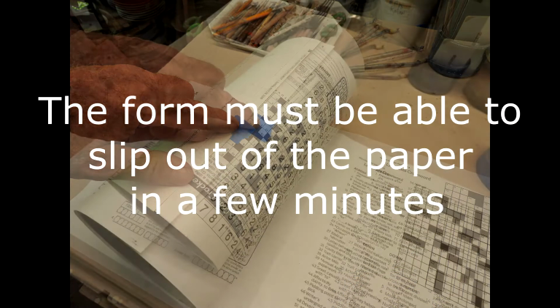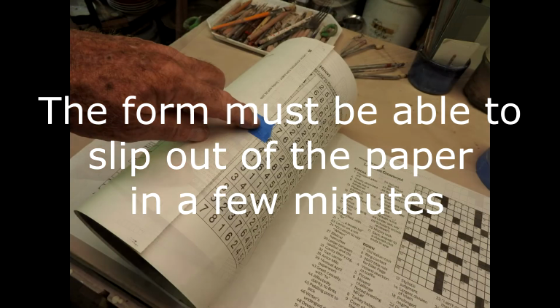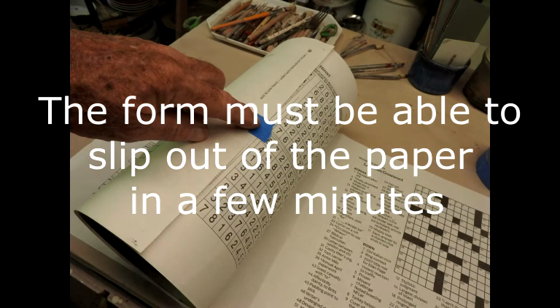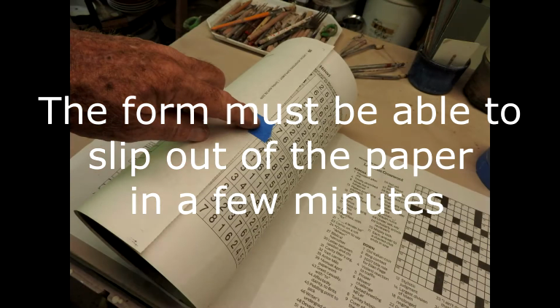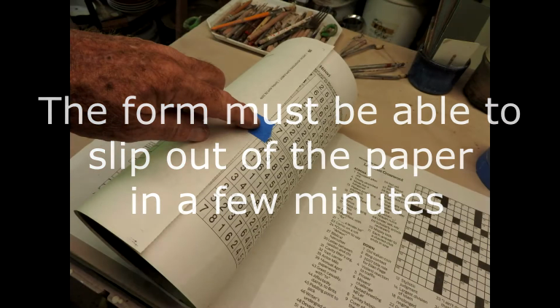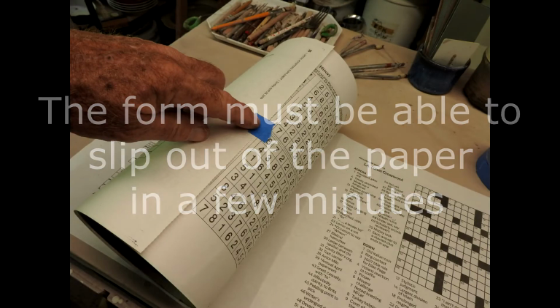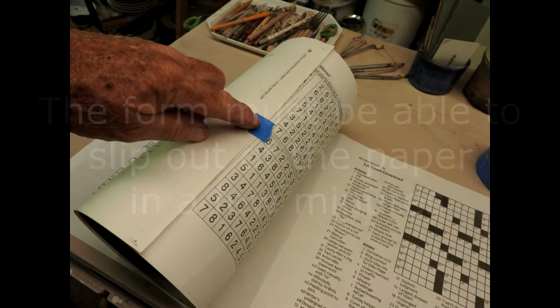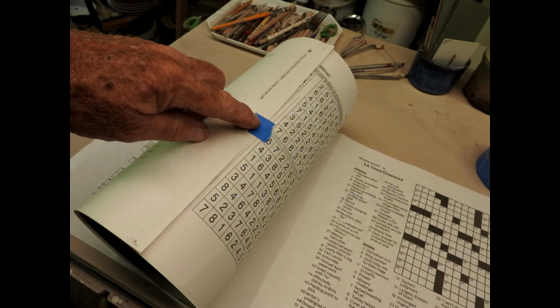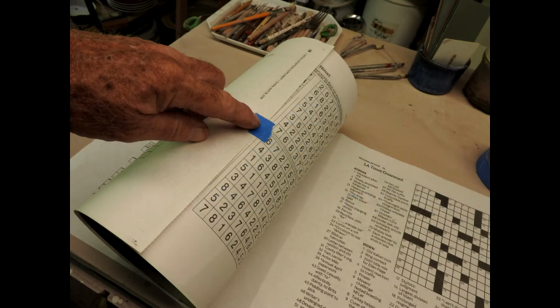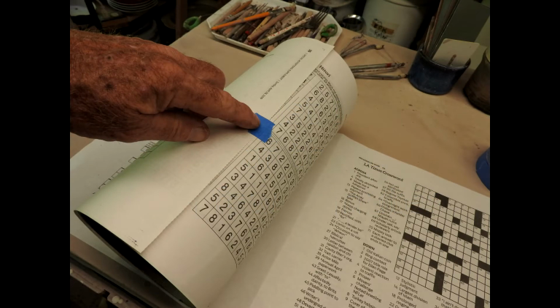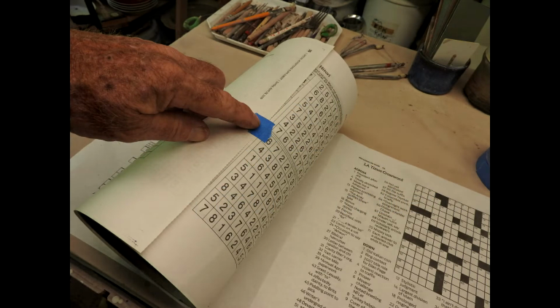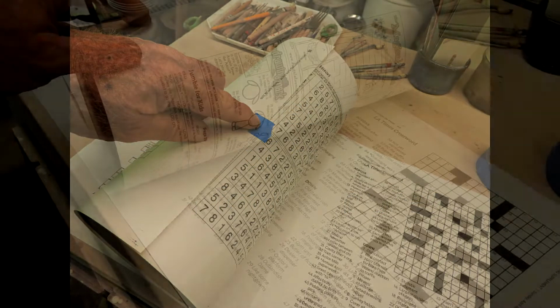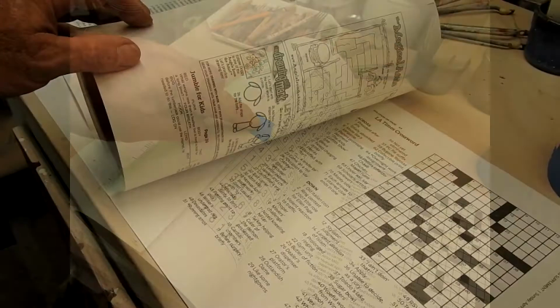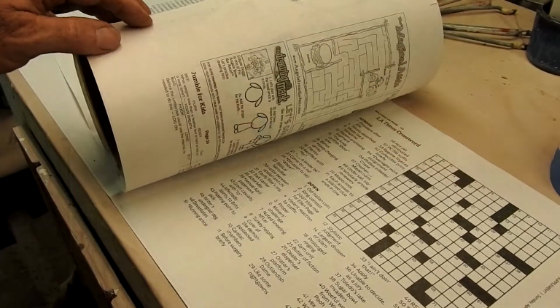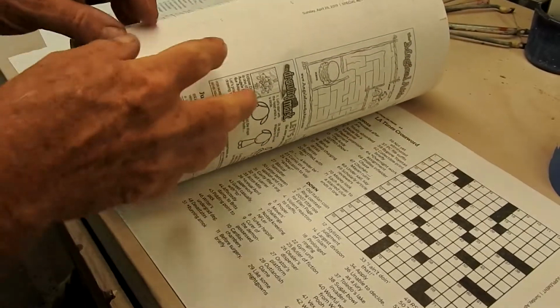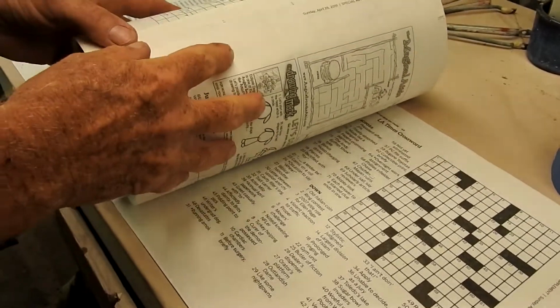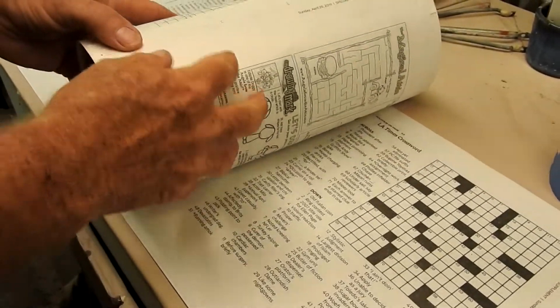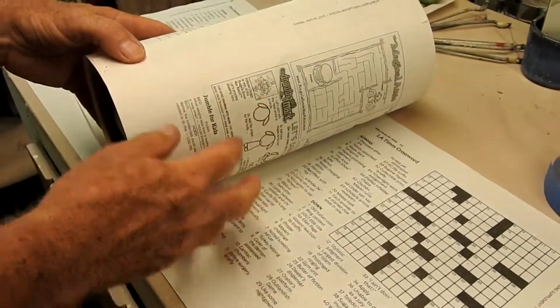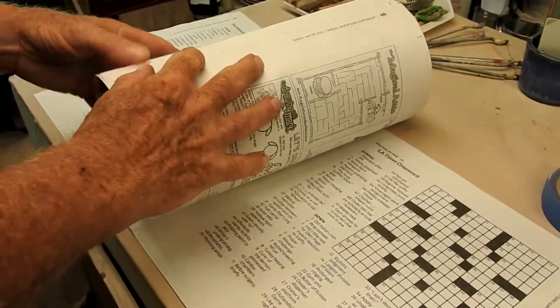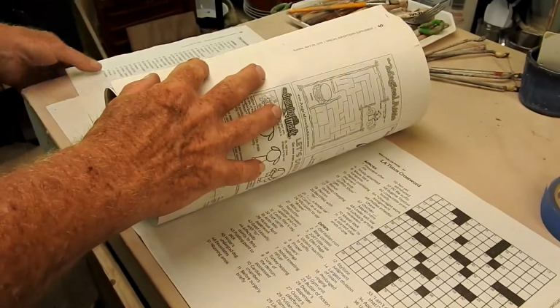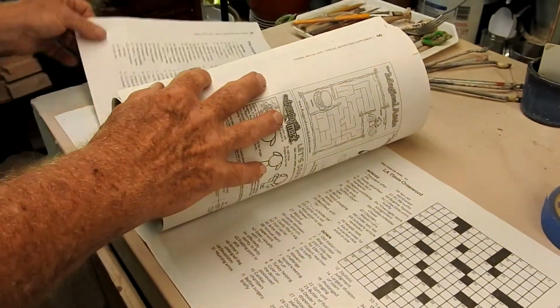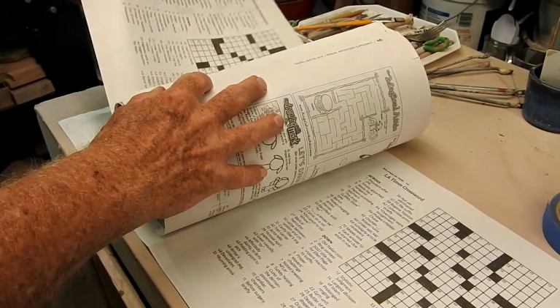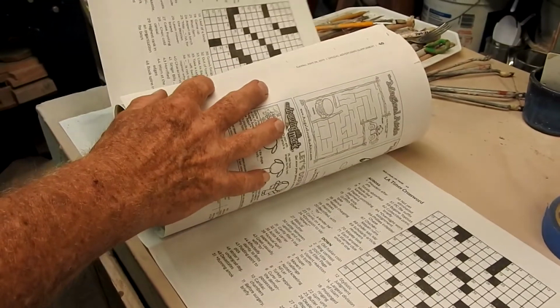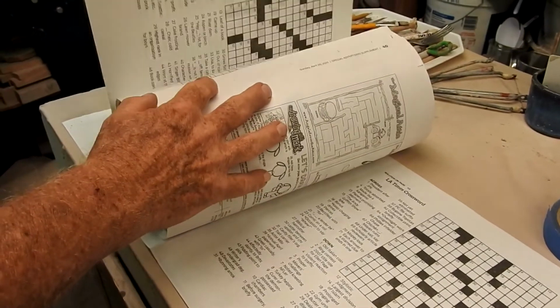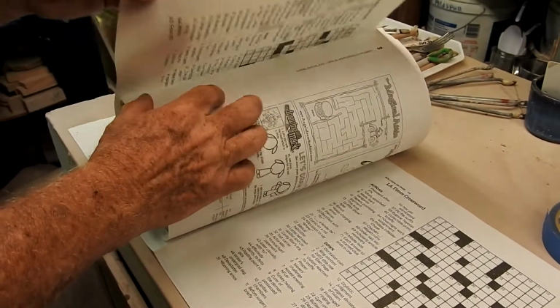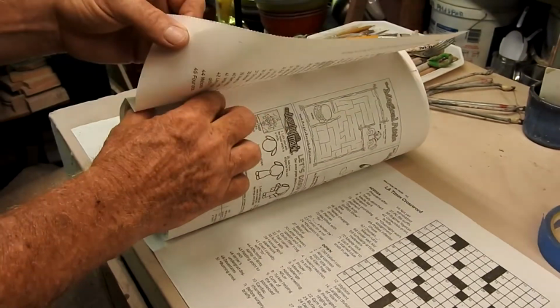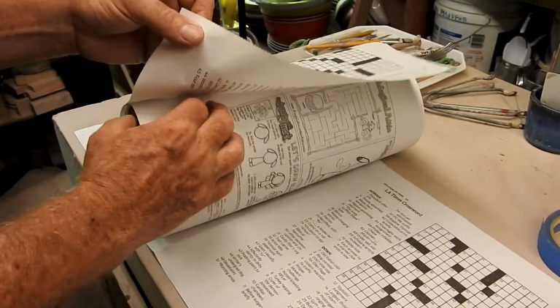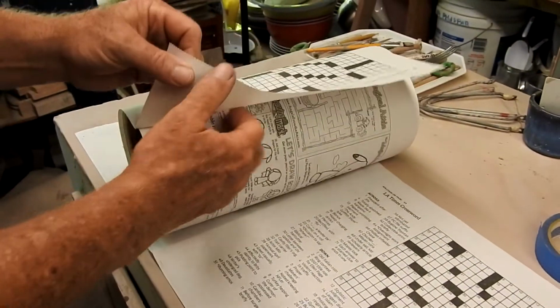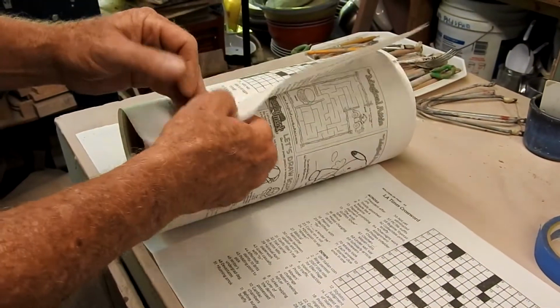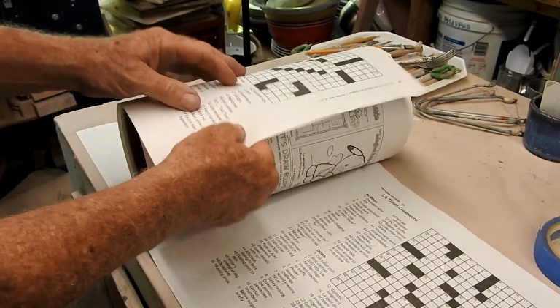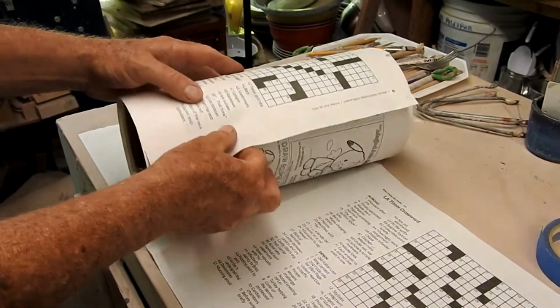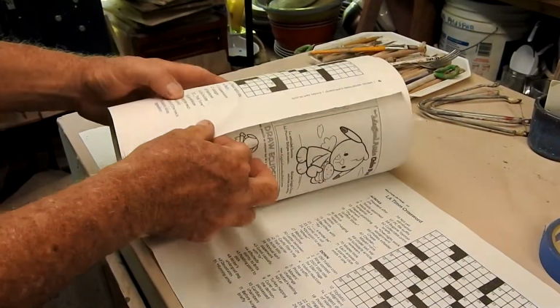The paper is going to act like a resist to the clay, and I usually use four layers or more of paper because it makes removing the form so much easier.